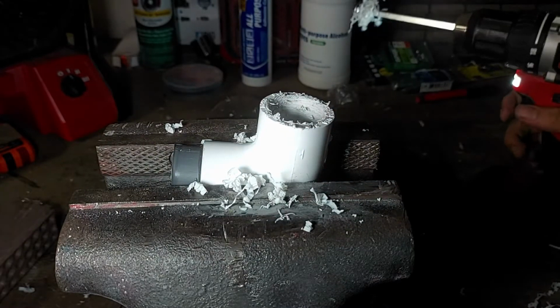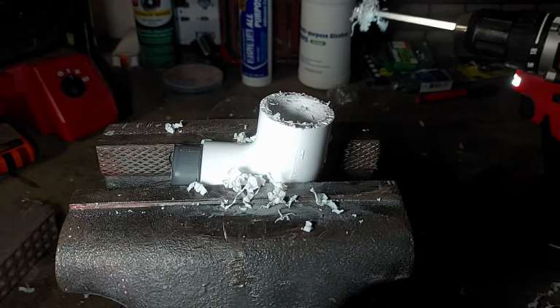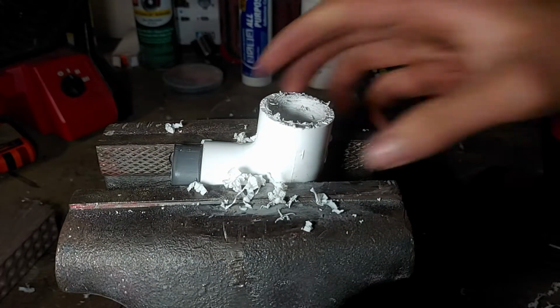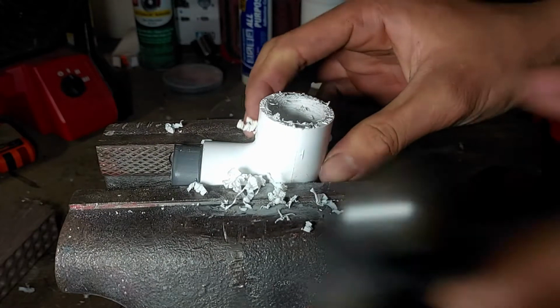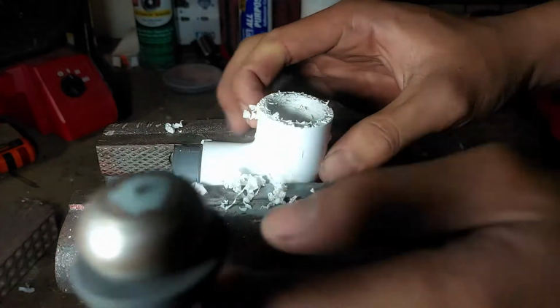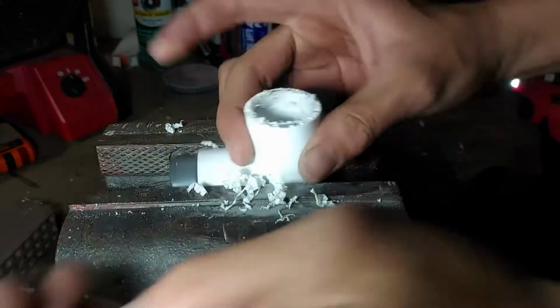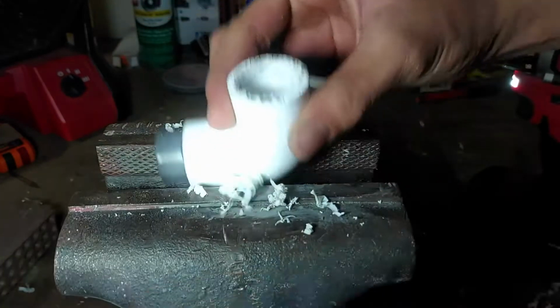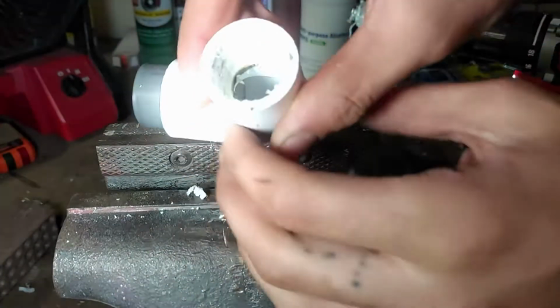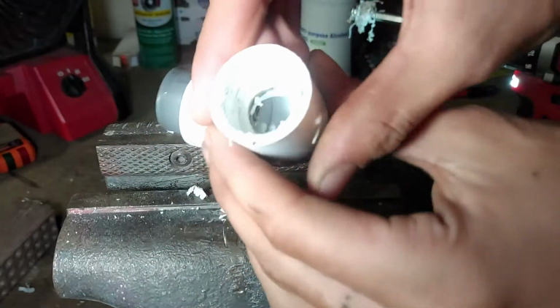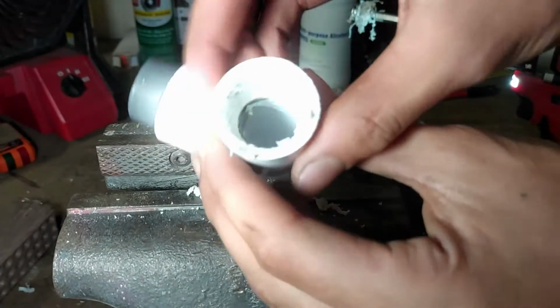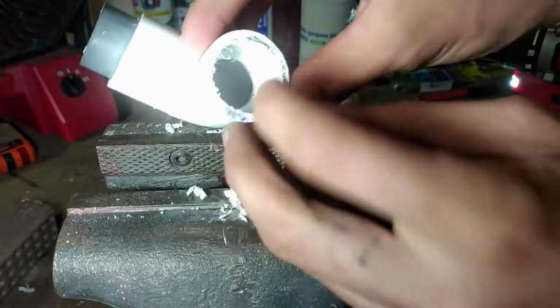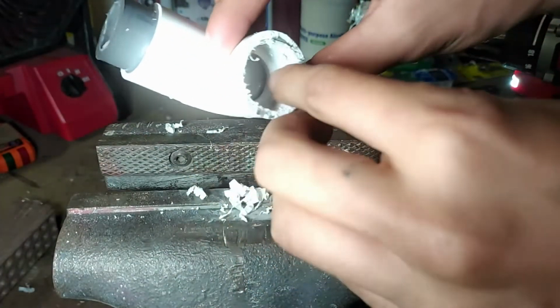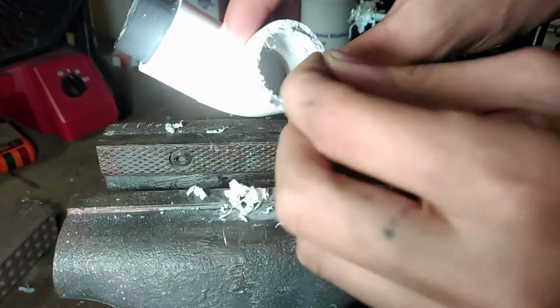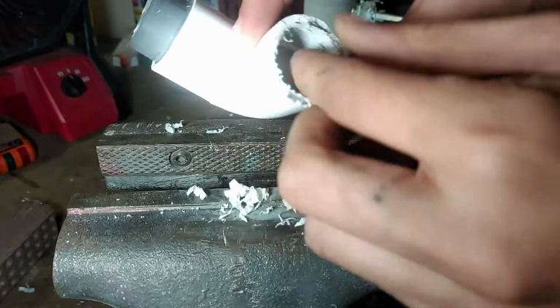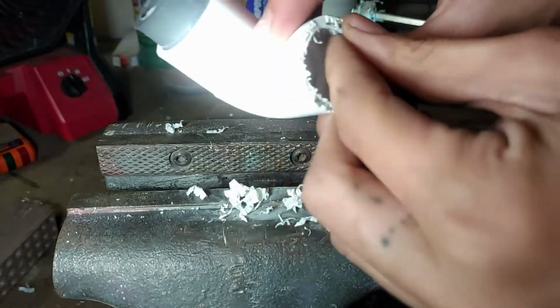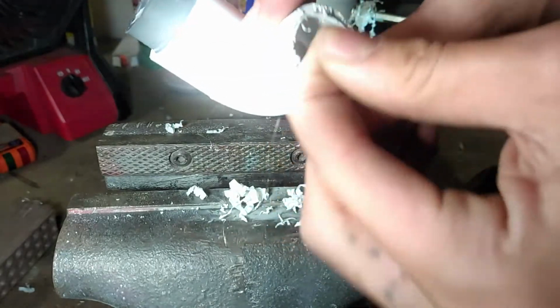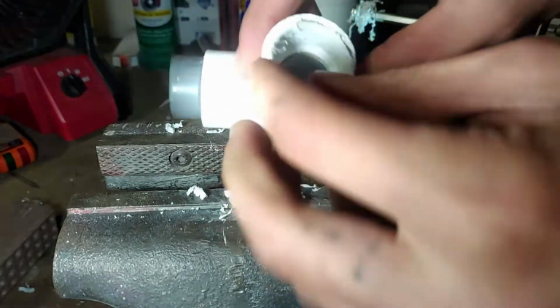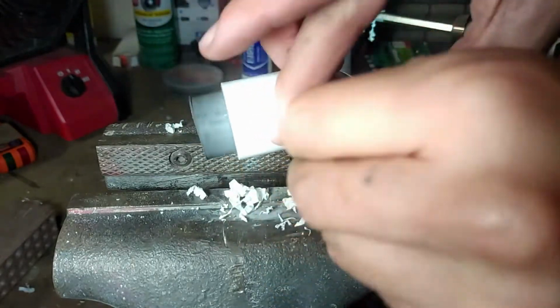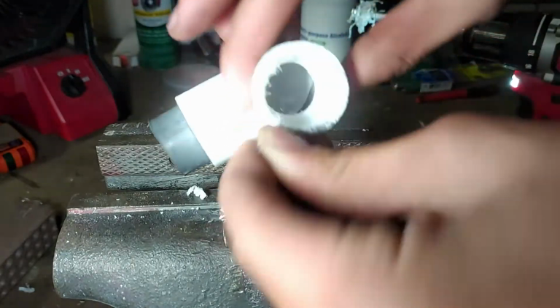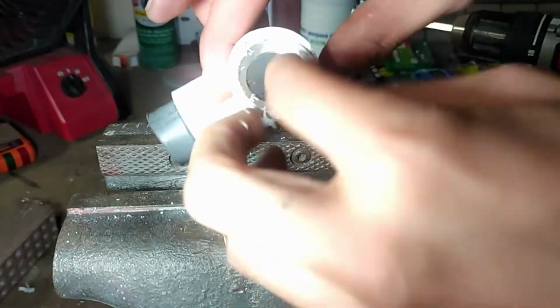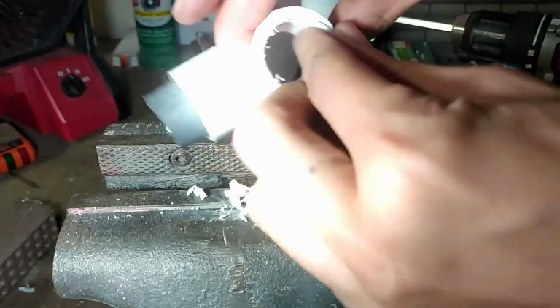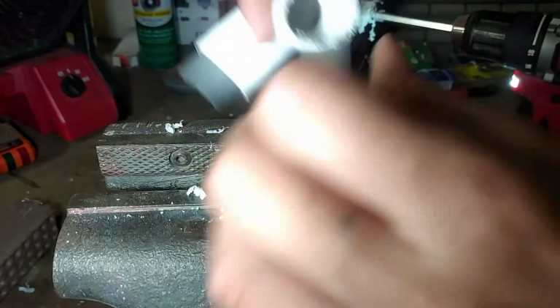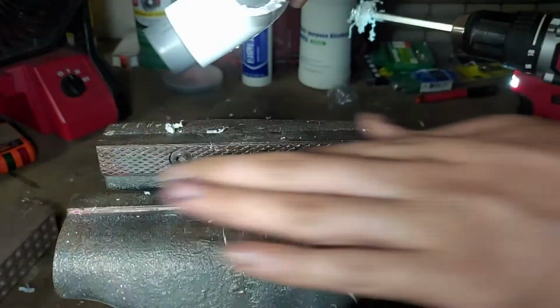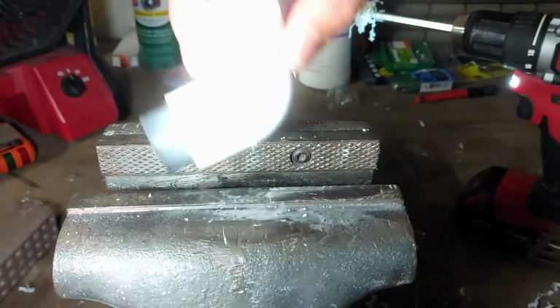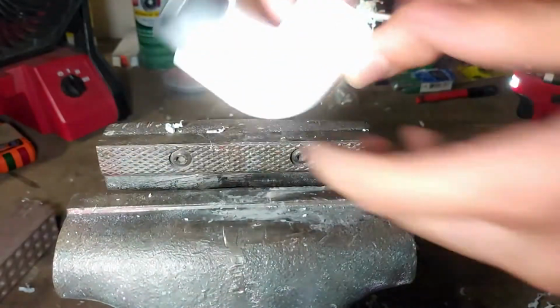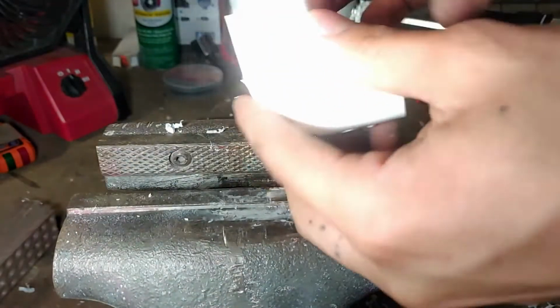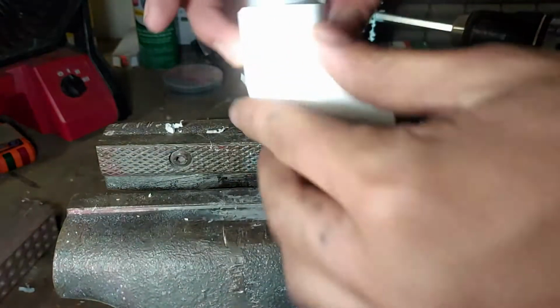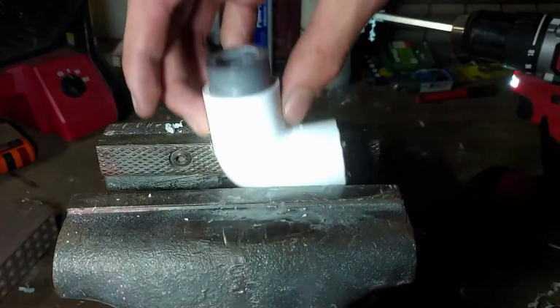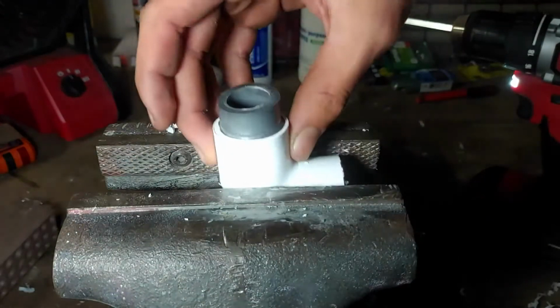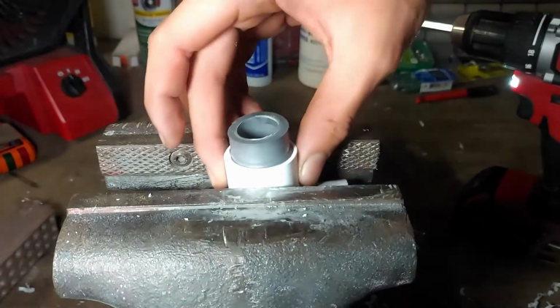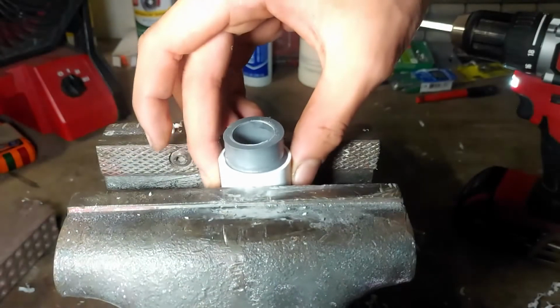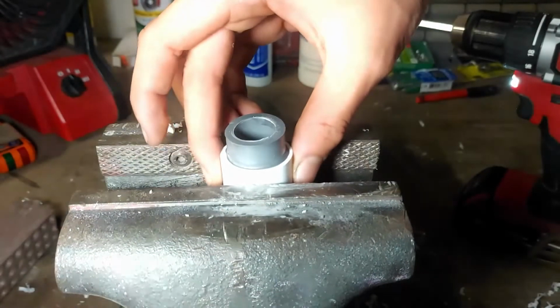As you can see, we've rammed out the entire schedule 40 side. It's a bit rough, but it'll work. Now let's try the schedule 80.